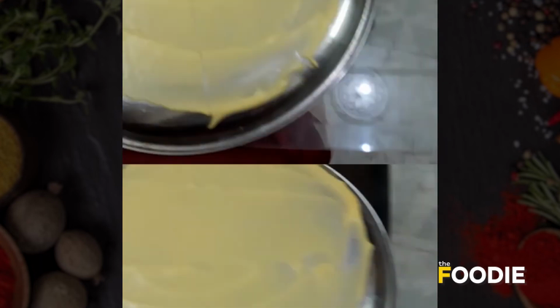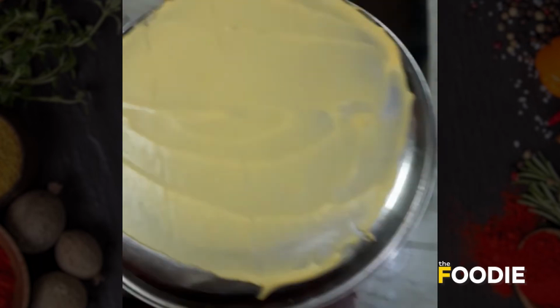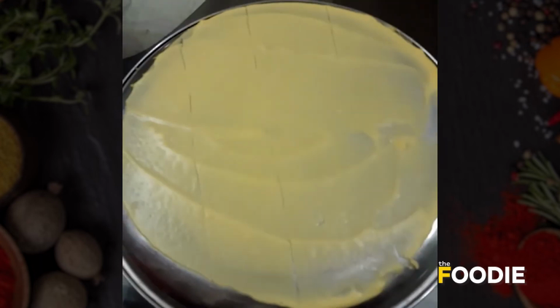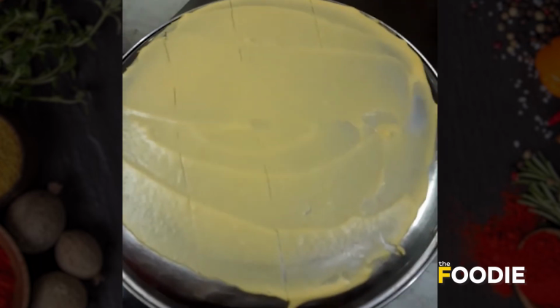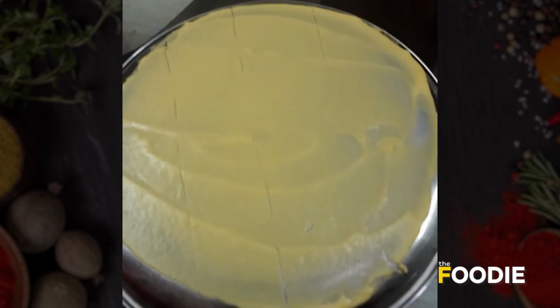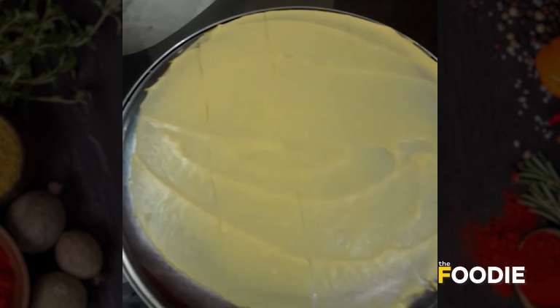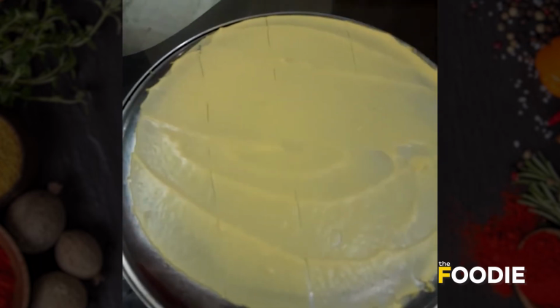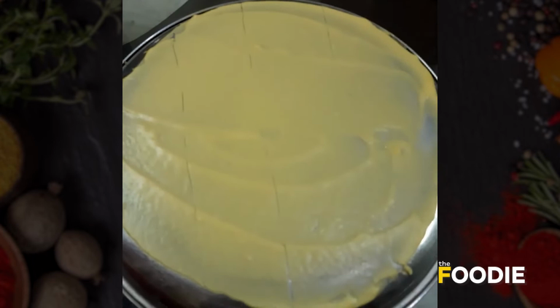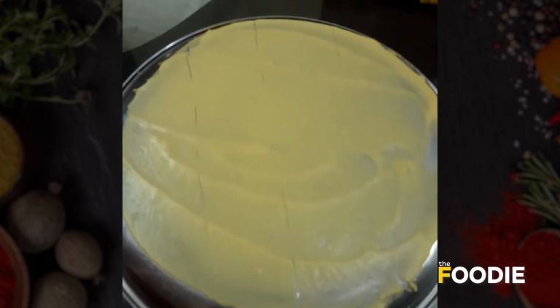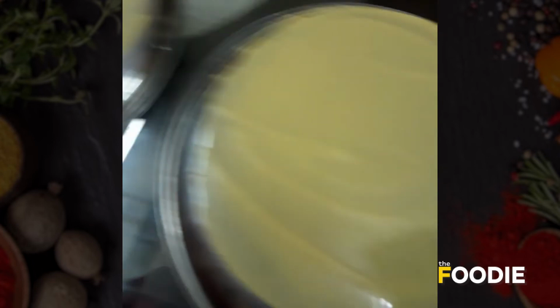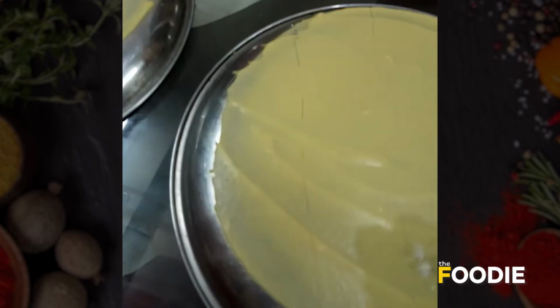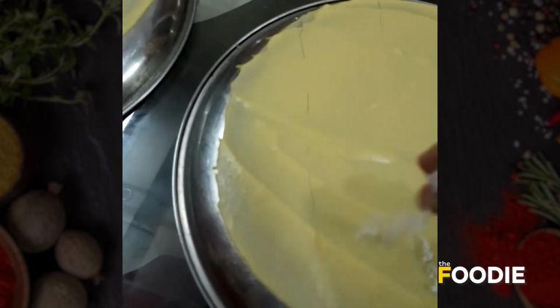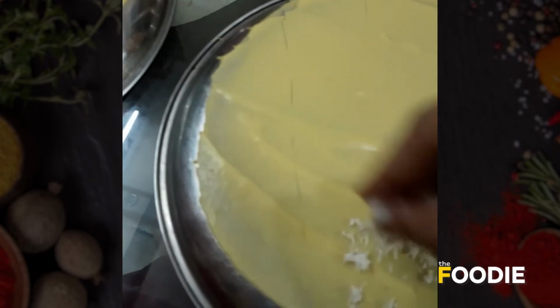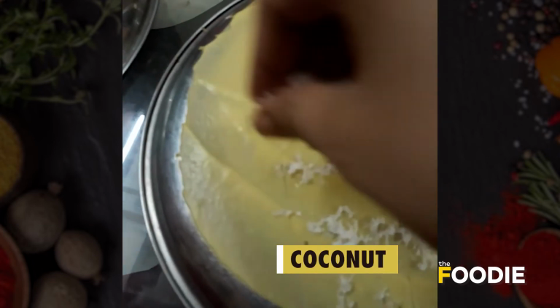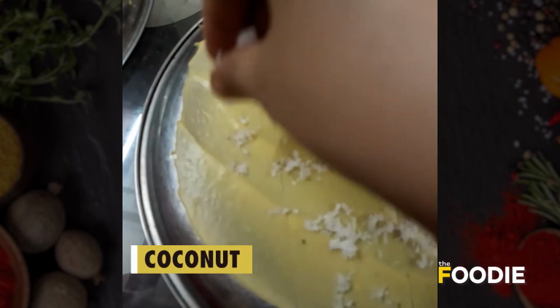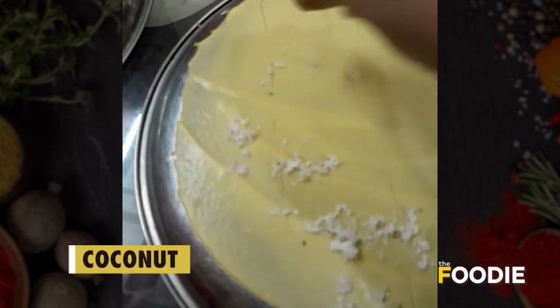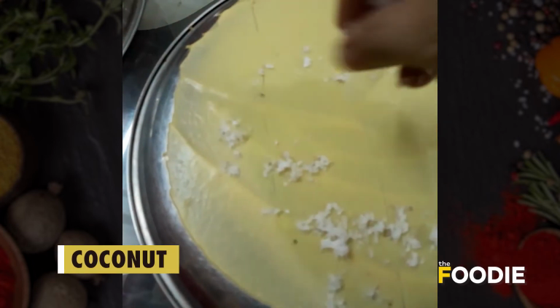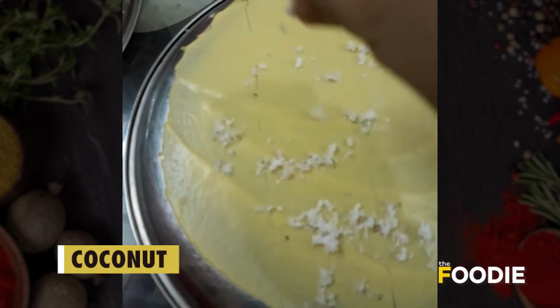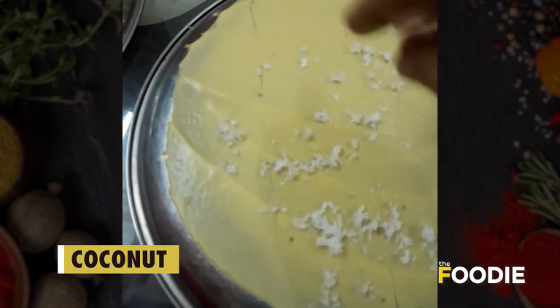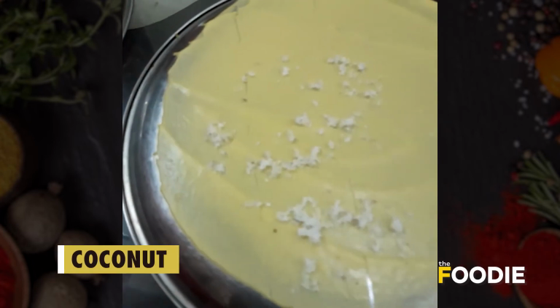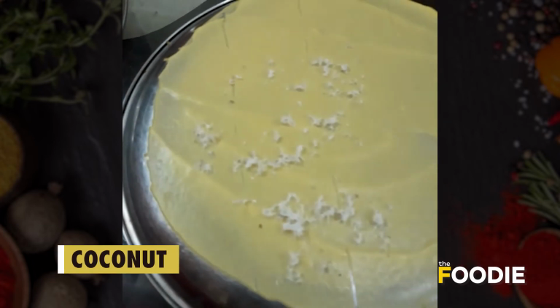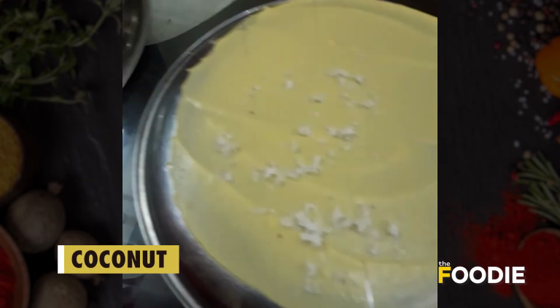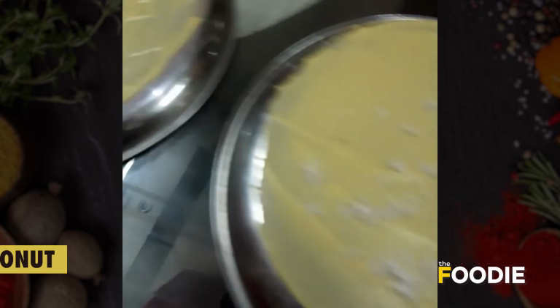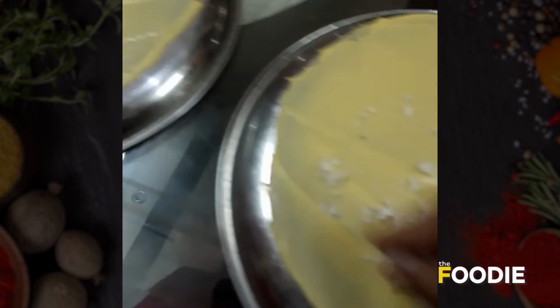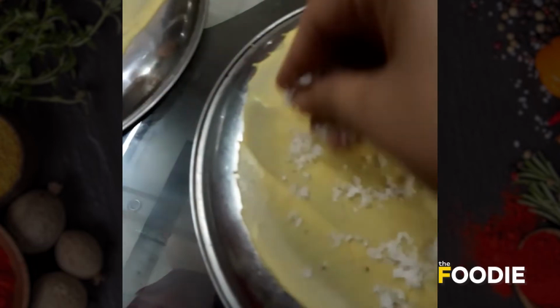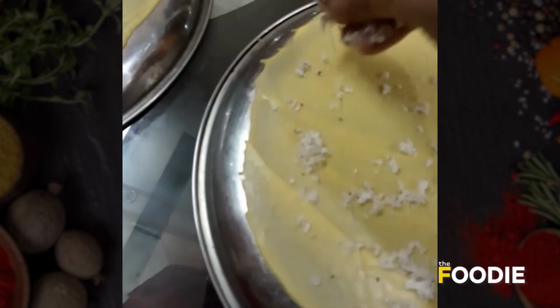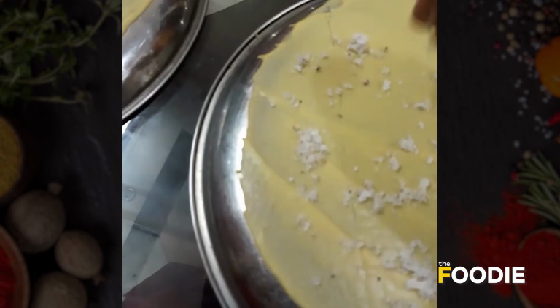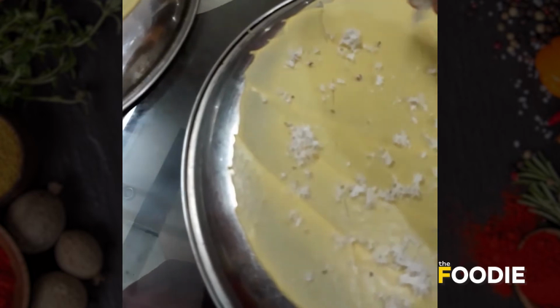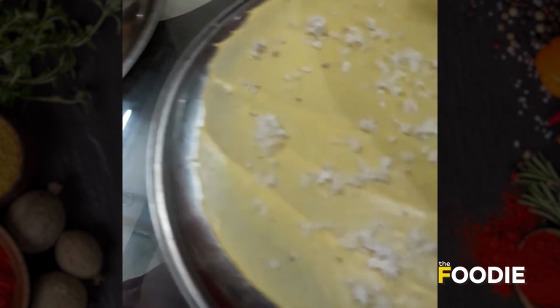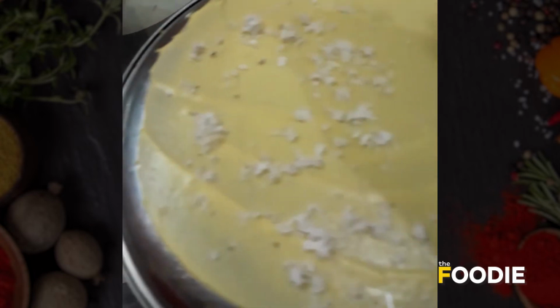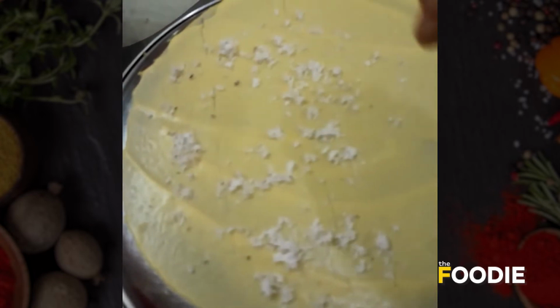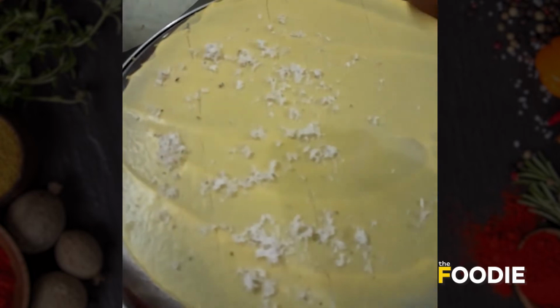I am making here two kinds. One will be plain, and one is the coconut version. If you don't have coconut, you can make the plain one also.